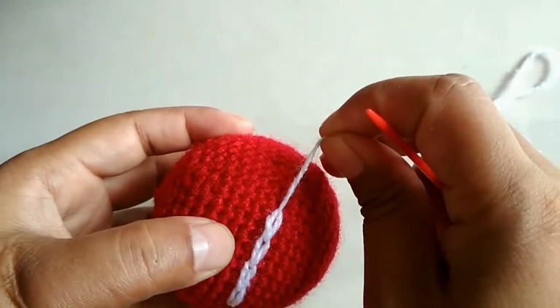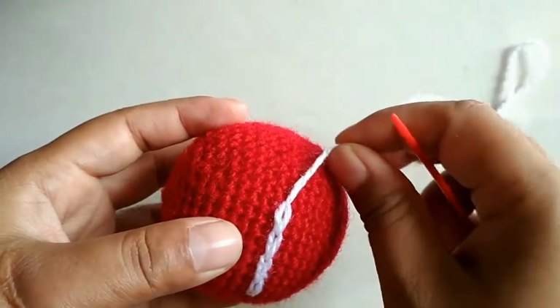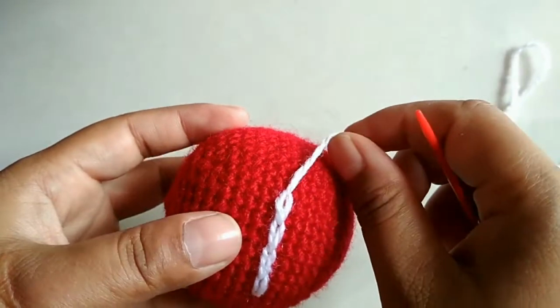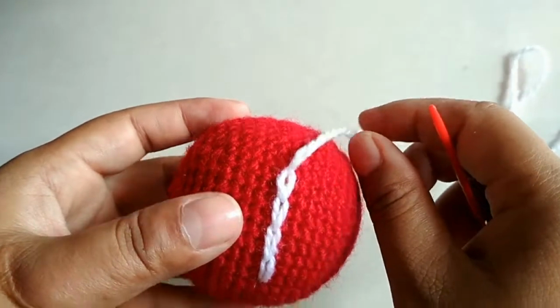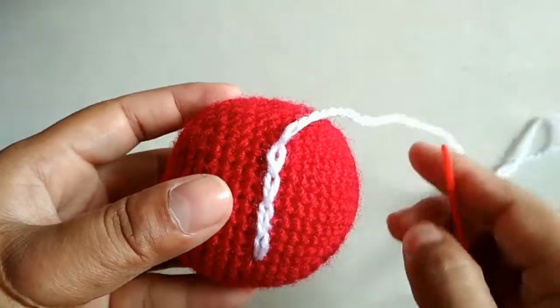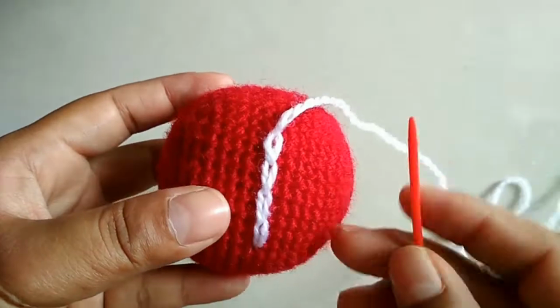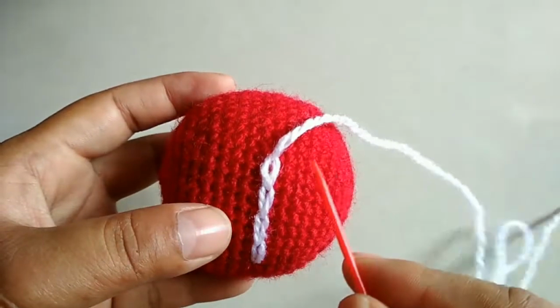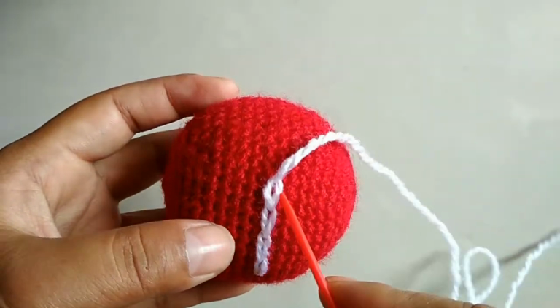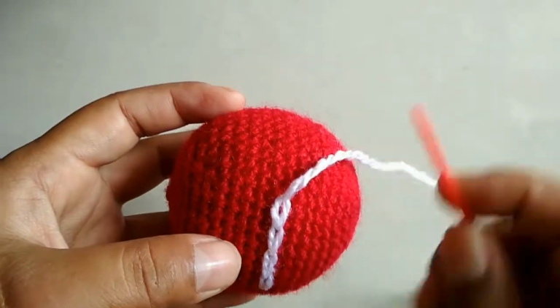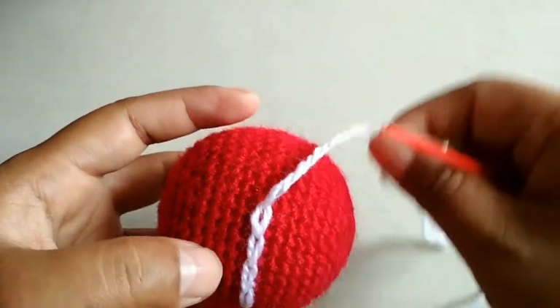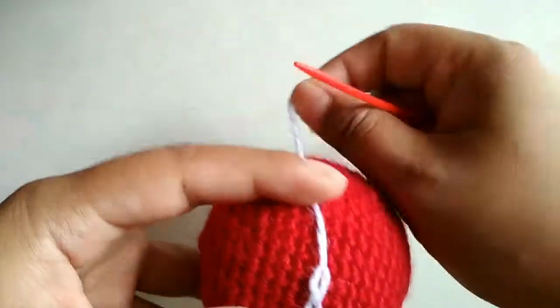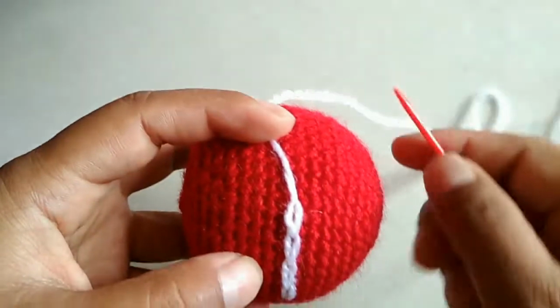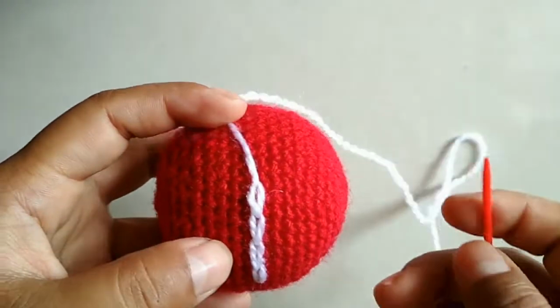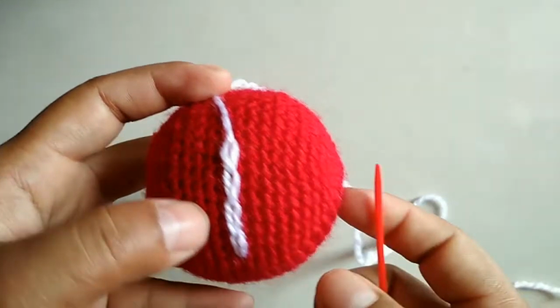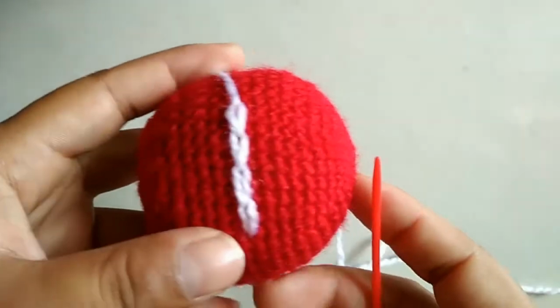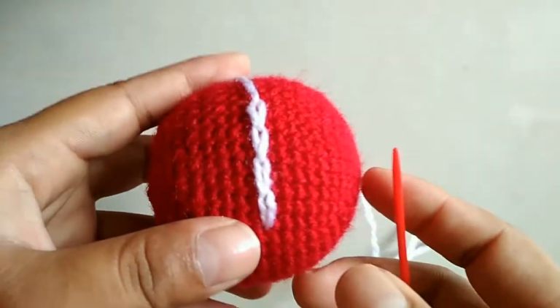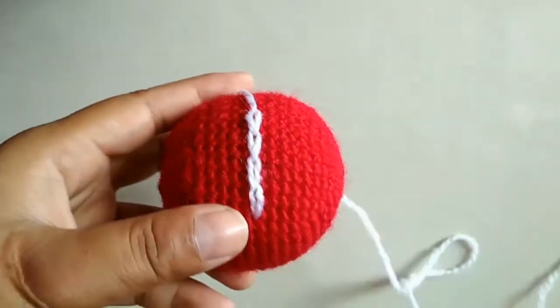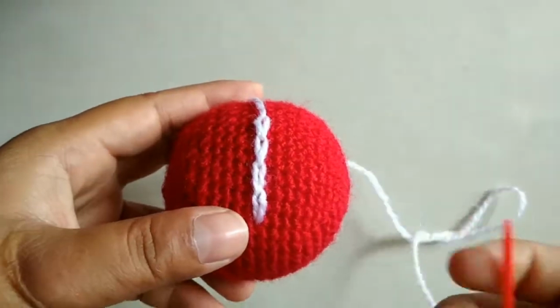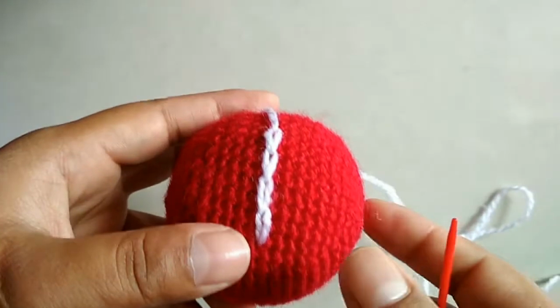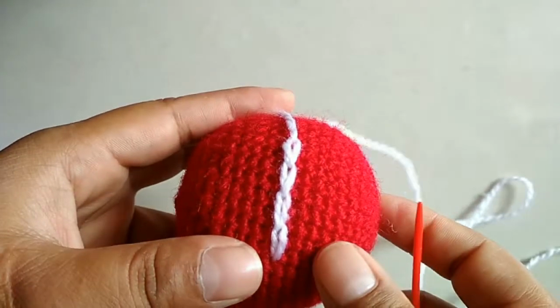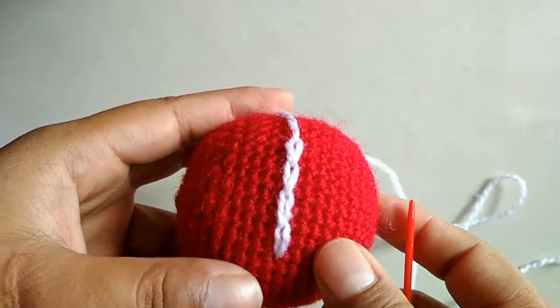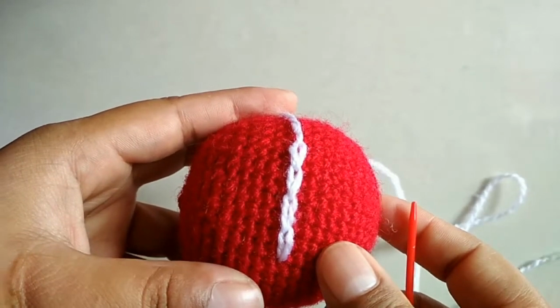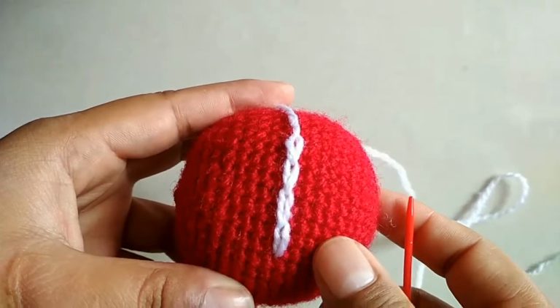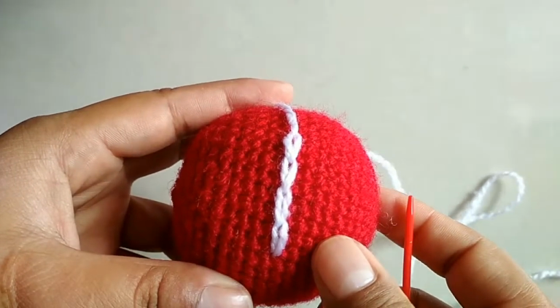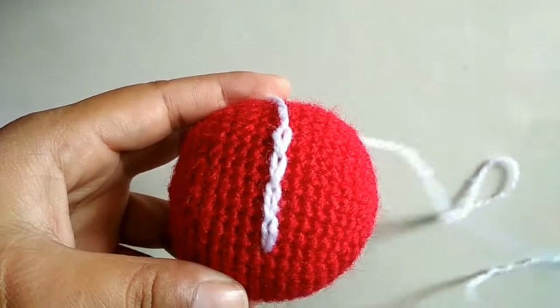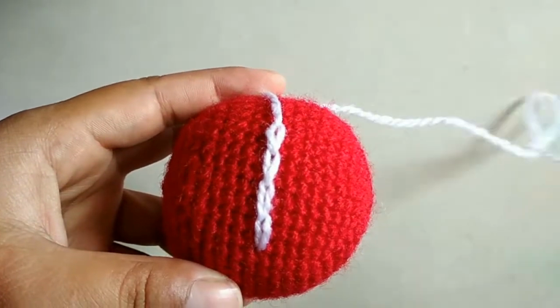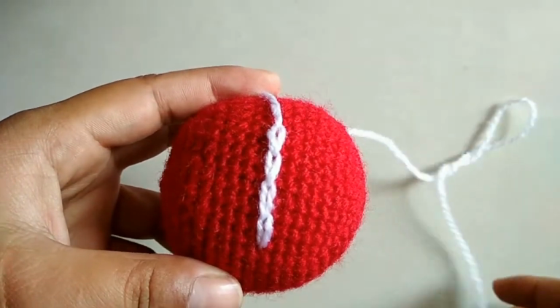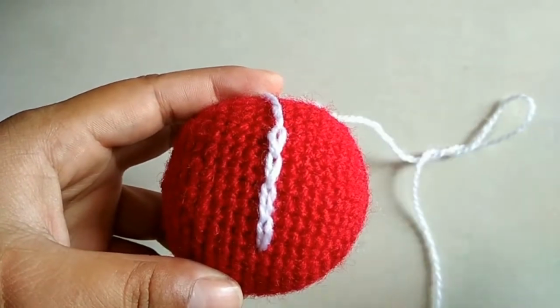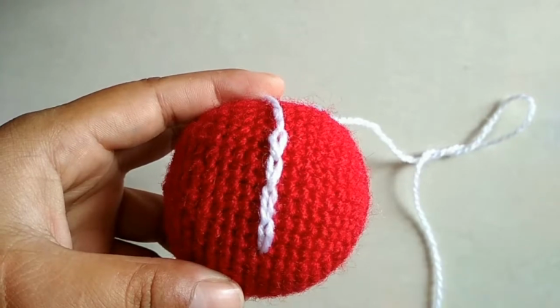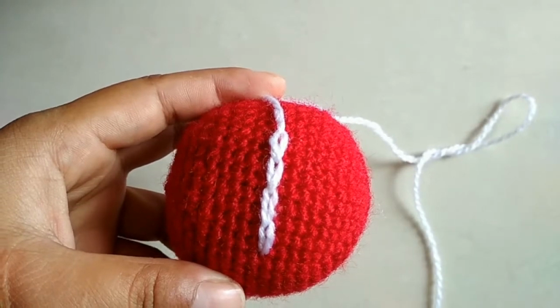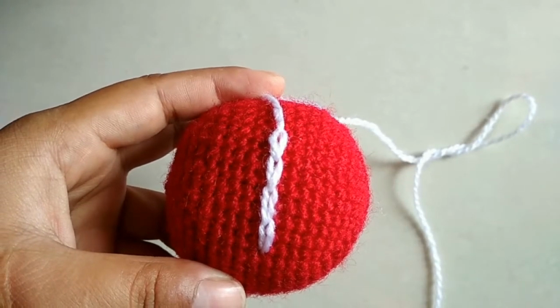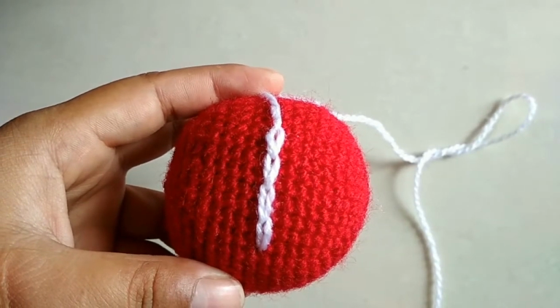This is how you make chain stitches to give your project a great finished look. I hope this video has been helpful to you — thank you so much for watching and I will see you in my next video, bye bye!